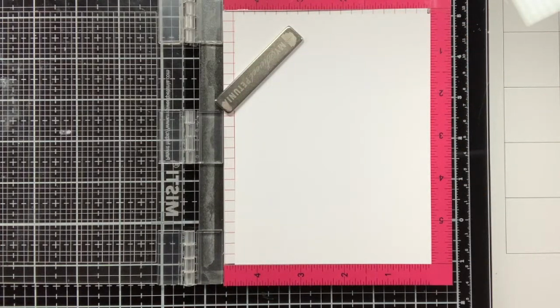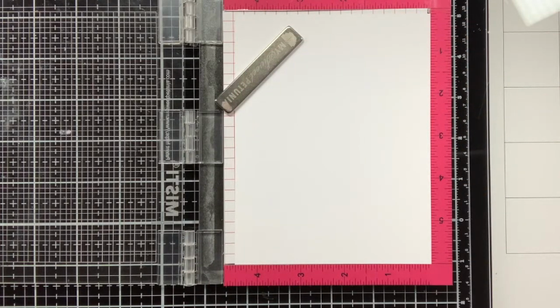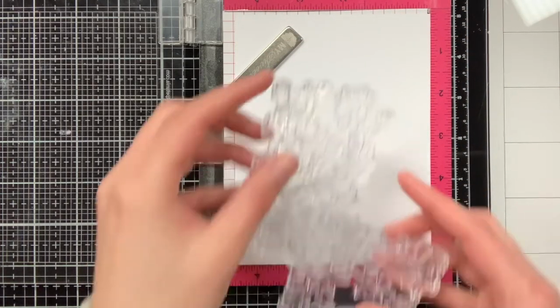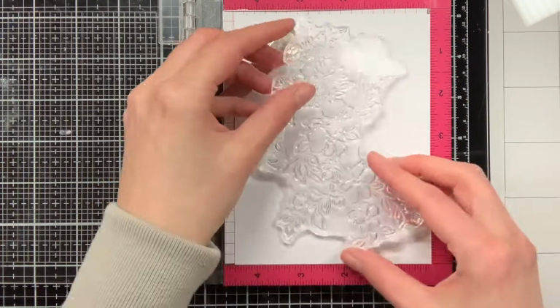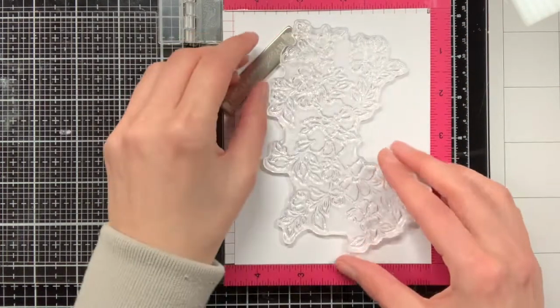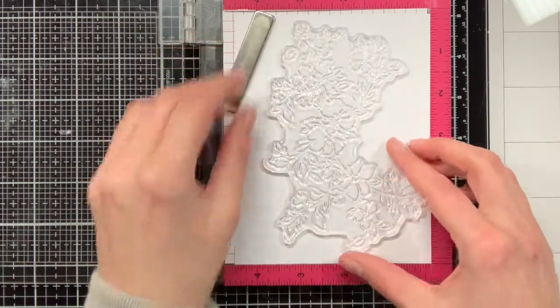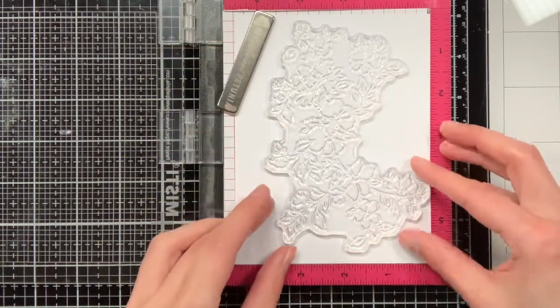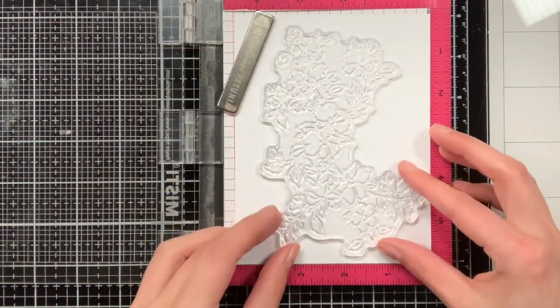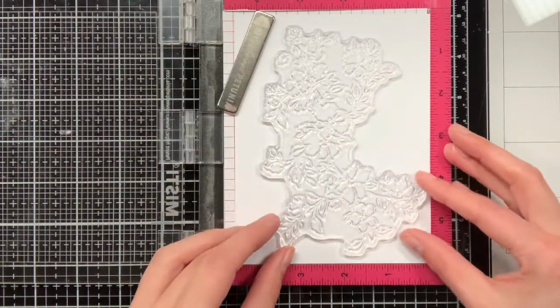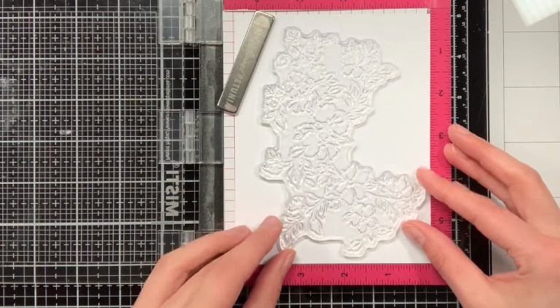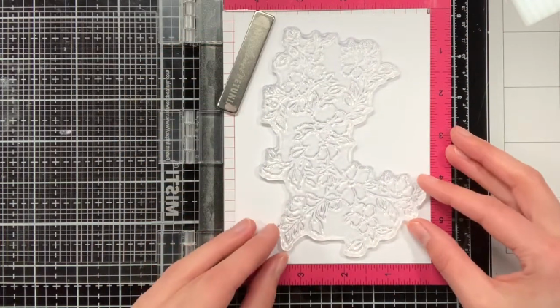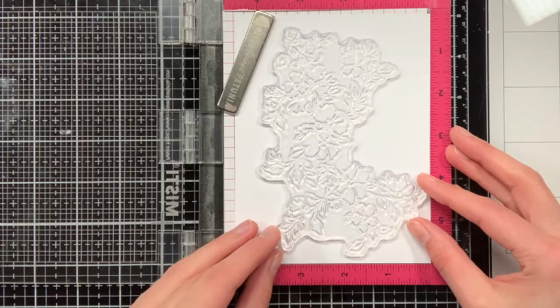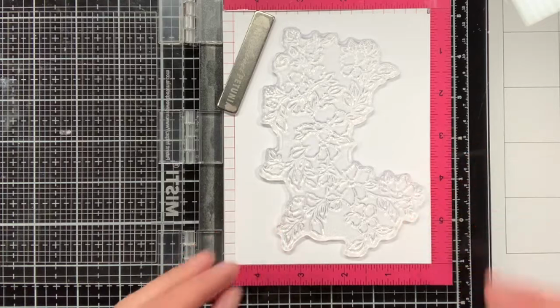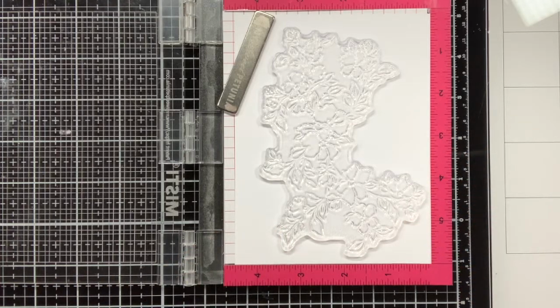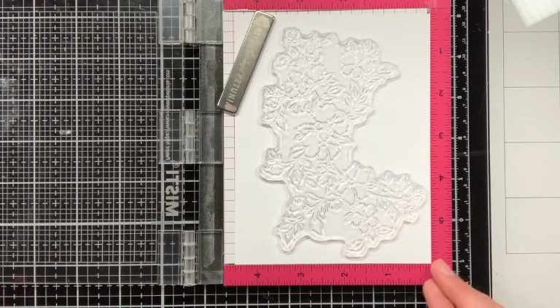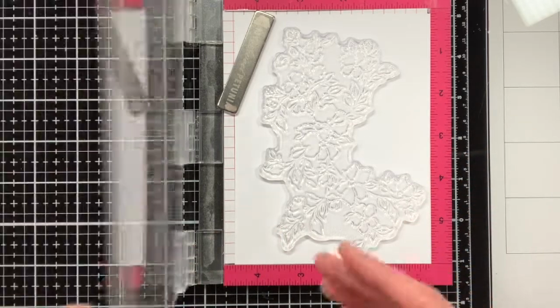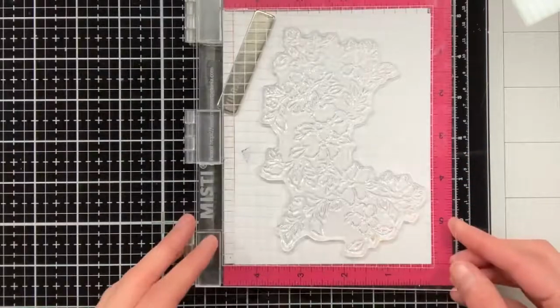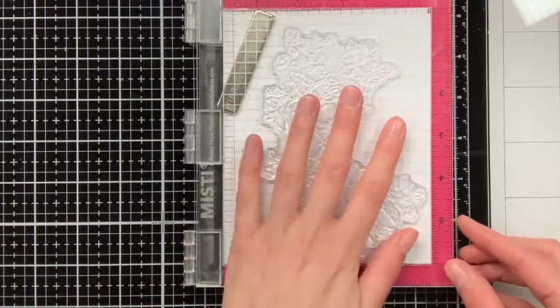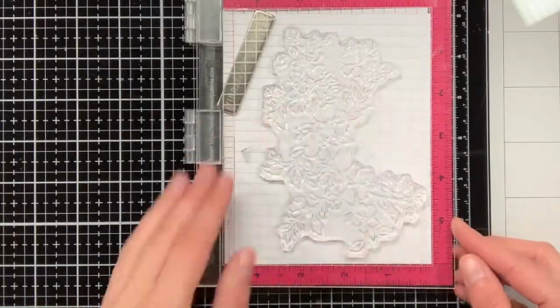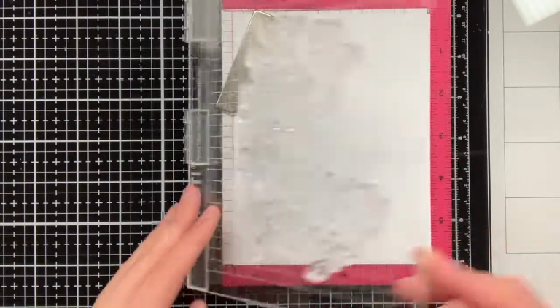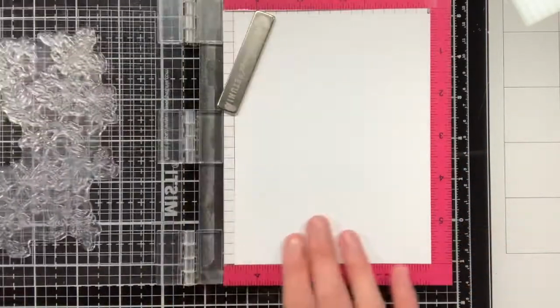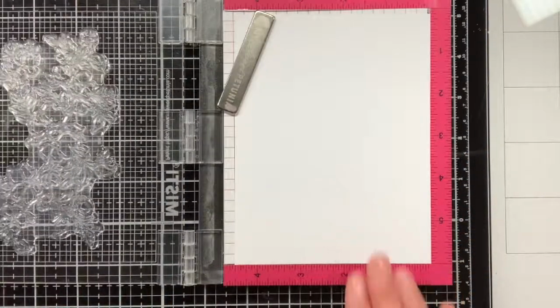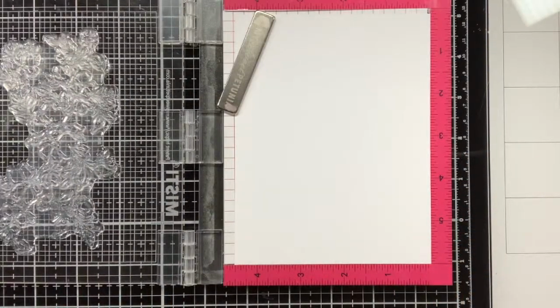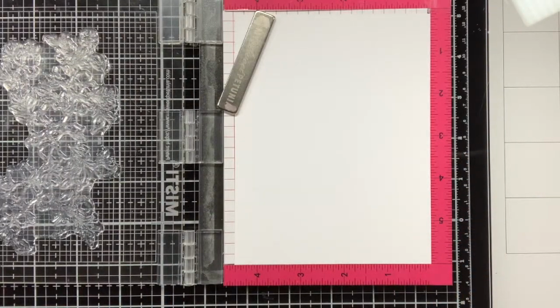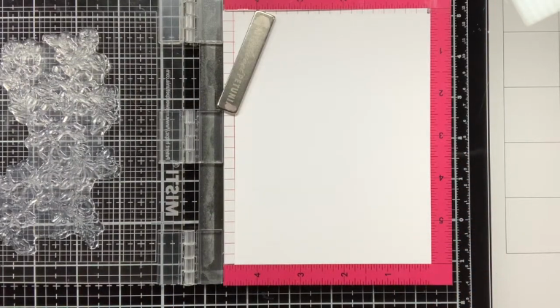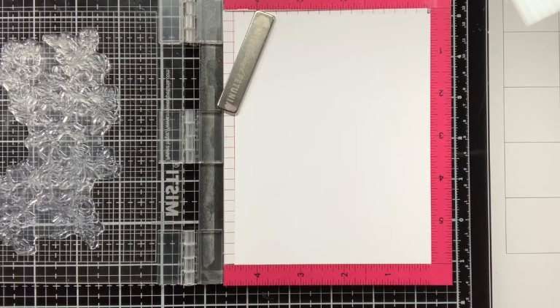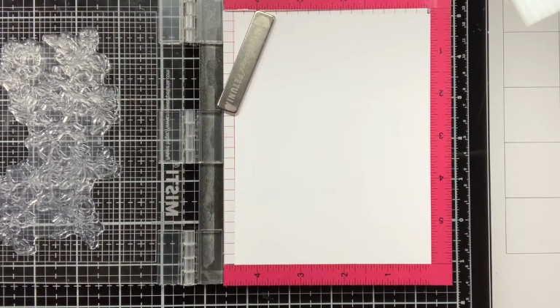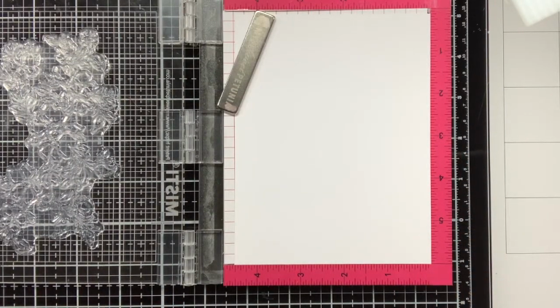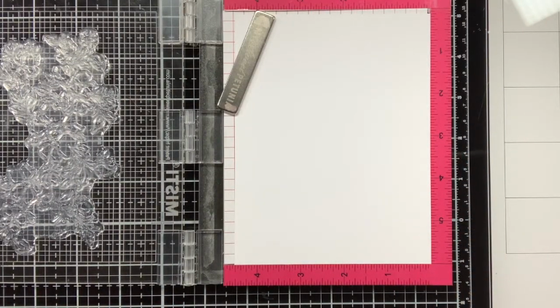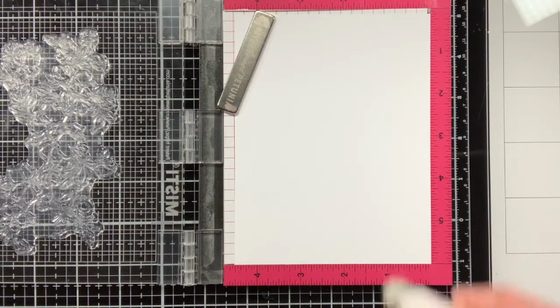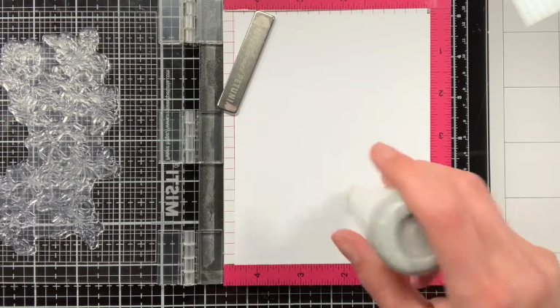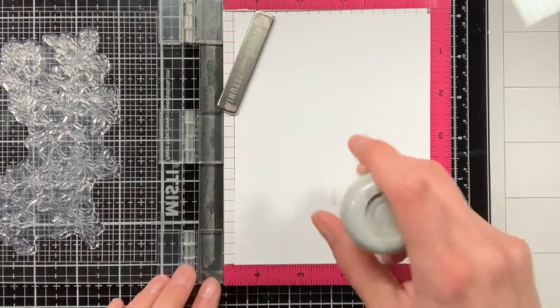In today's design I'm first going to do some heat embossing and then I will use the coordinating stencils to do ink blending with the Distress Oxides.